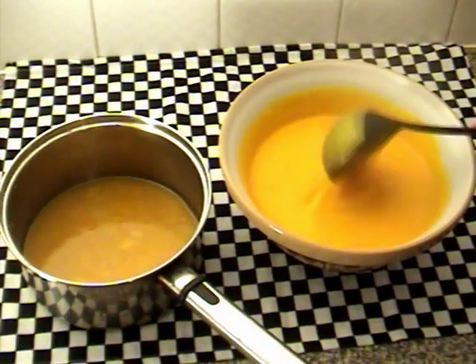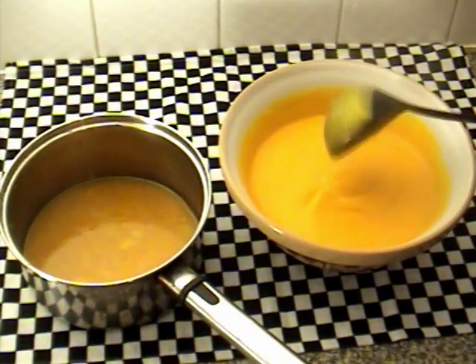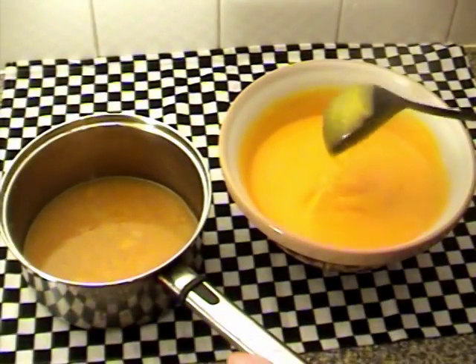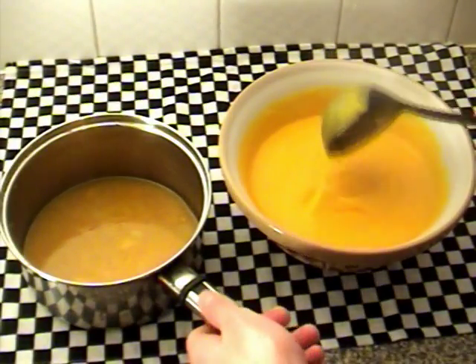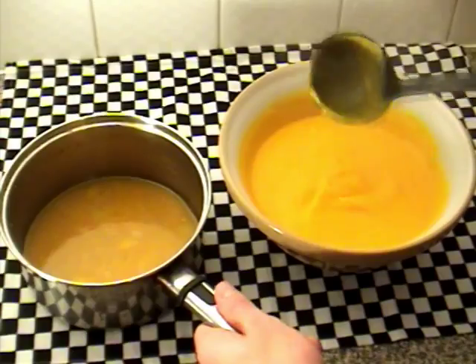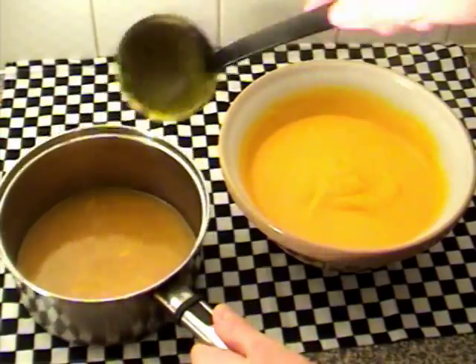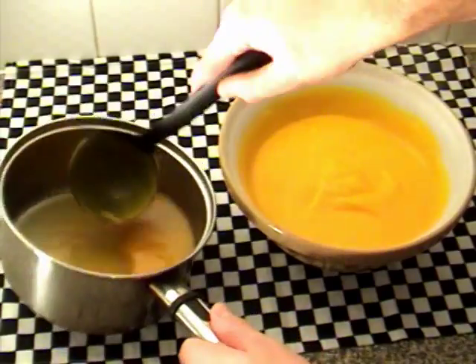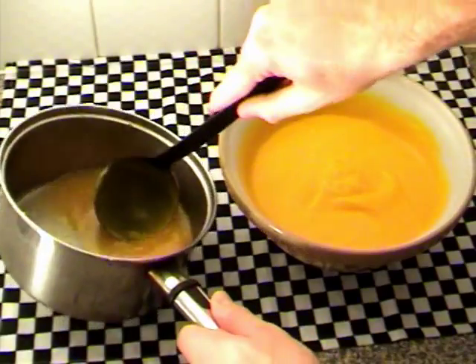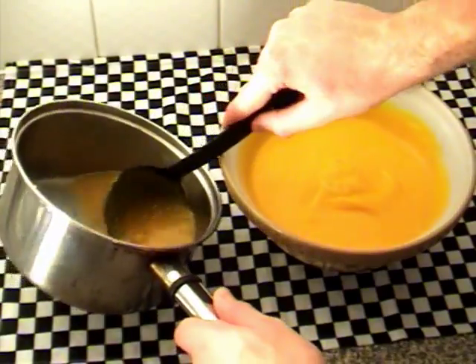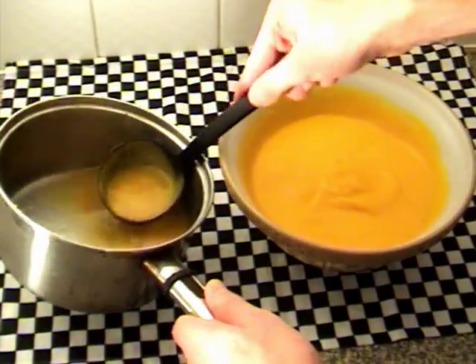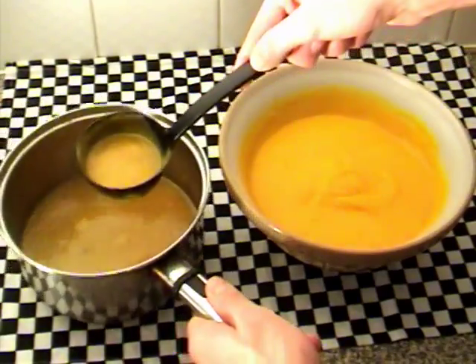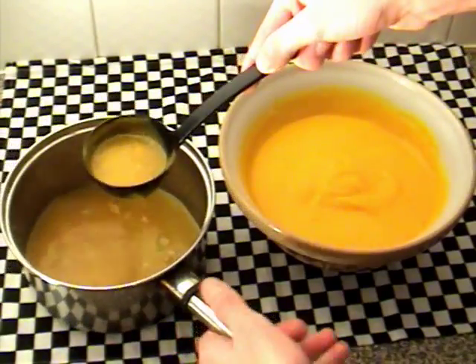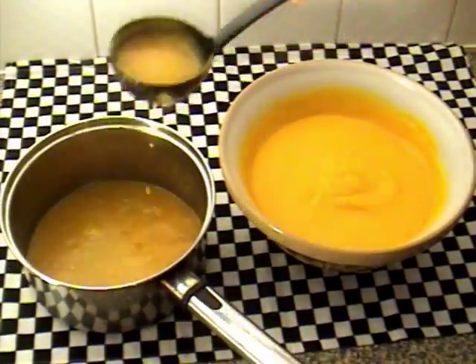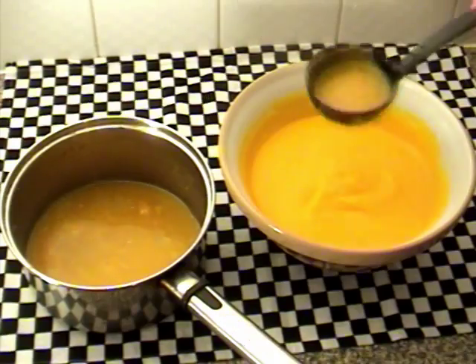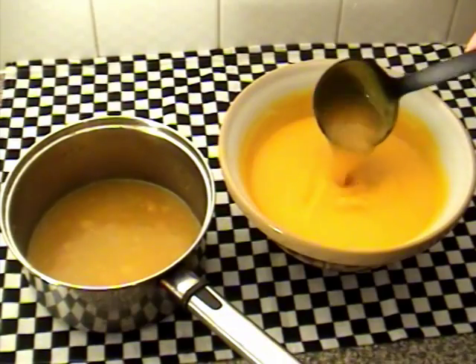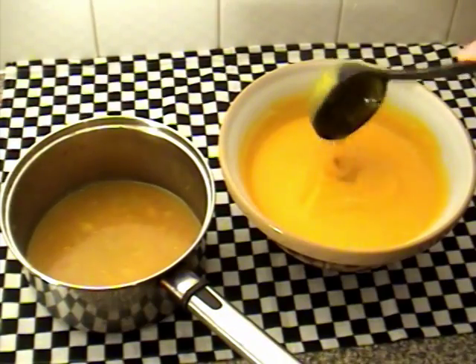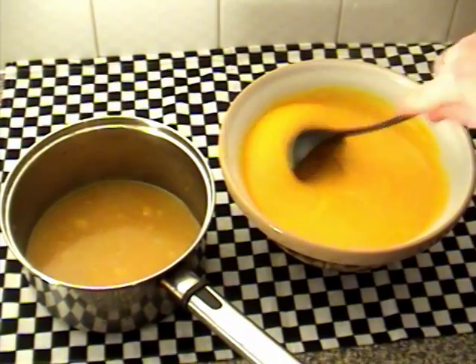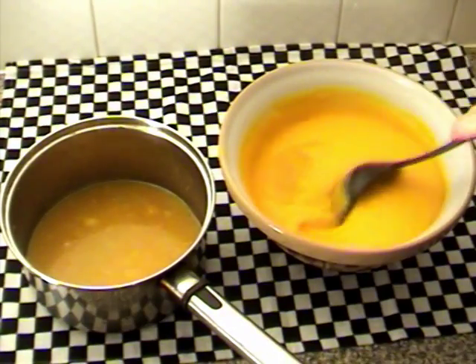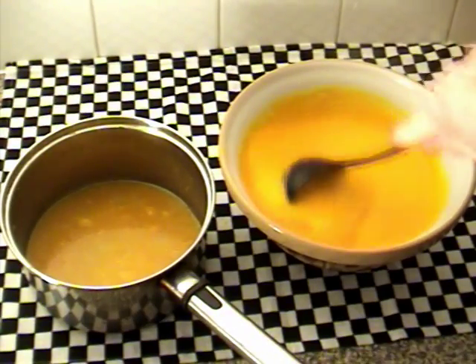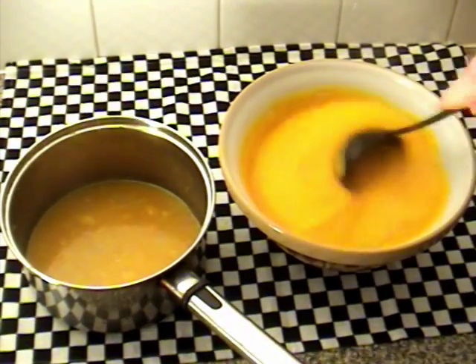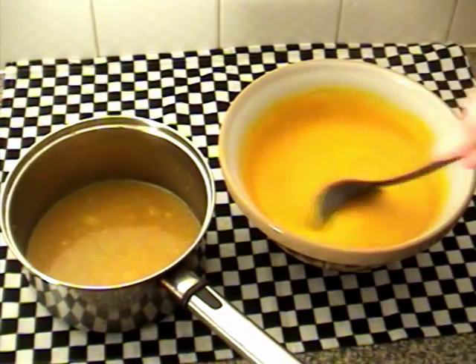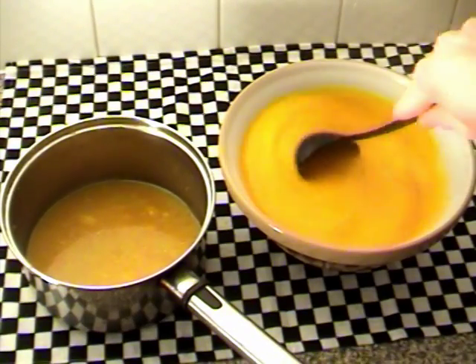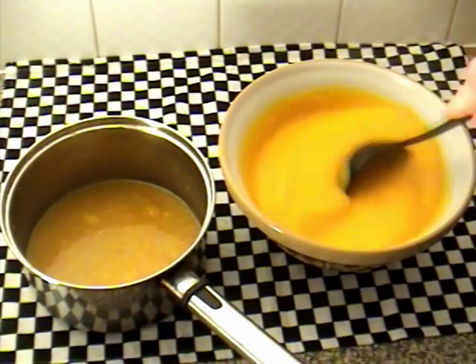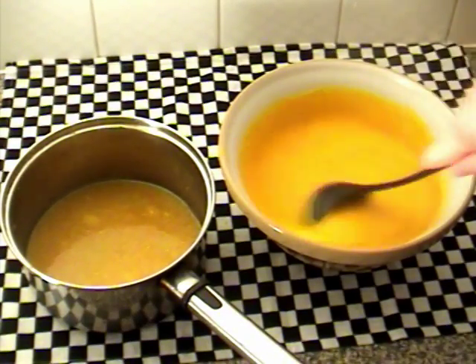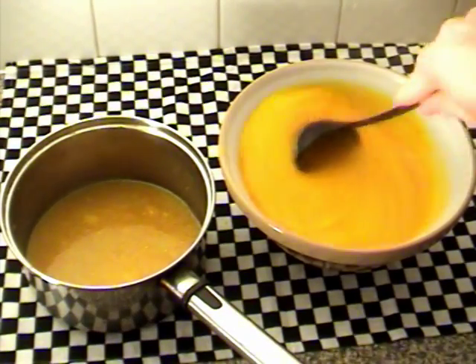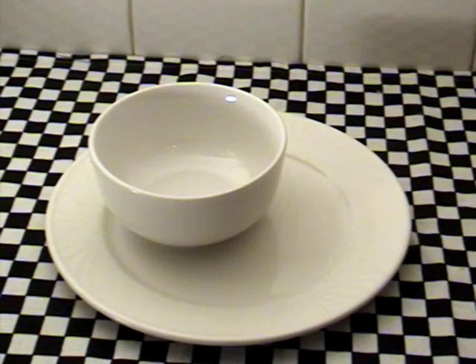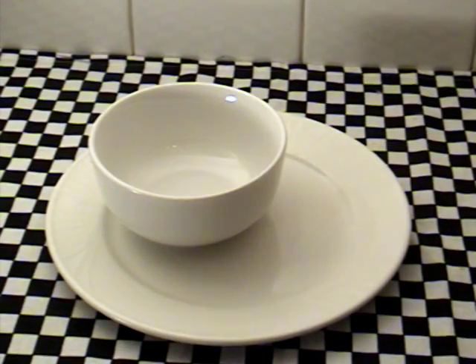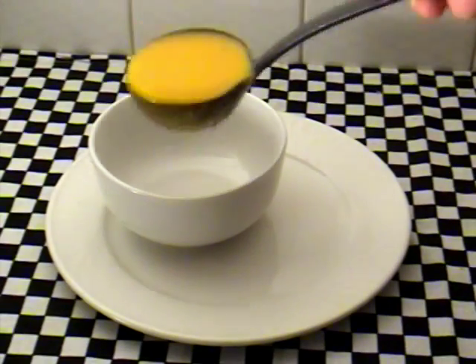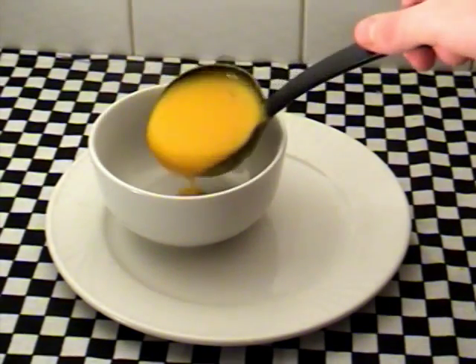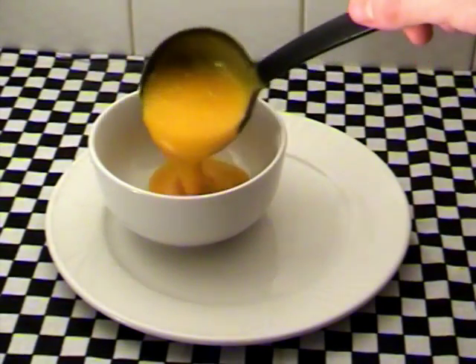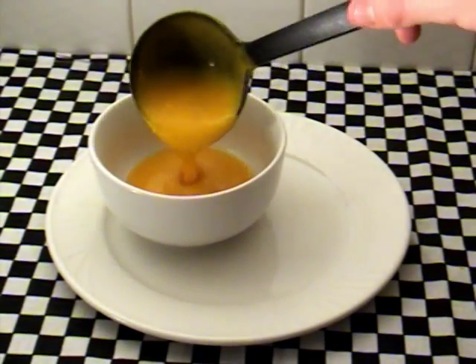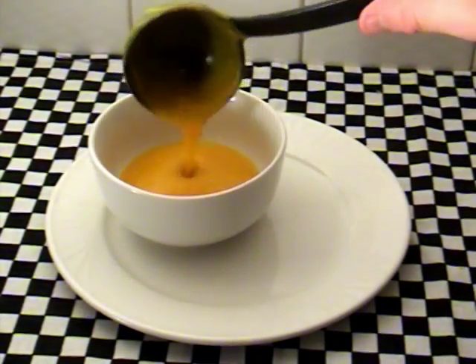Once you have a bowl of very thick soup, spoon in as much stock as you like to make your desired consistency. Give the soup one final stir and then it's ready to serve. This soup goes really well with chunky bread and goes great in the winter.